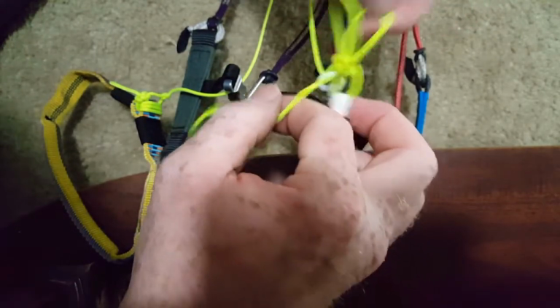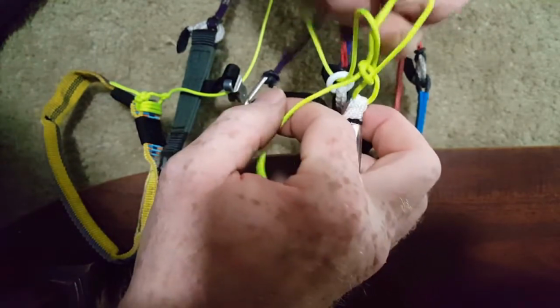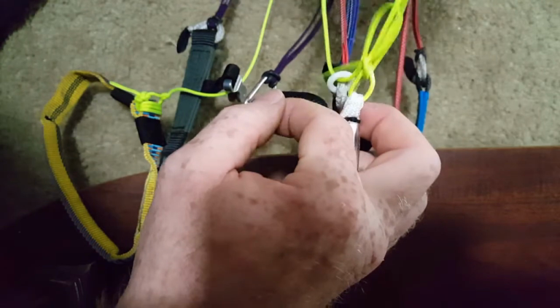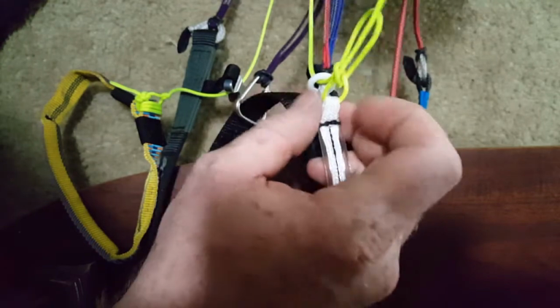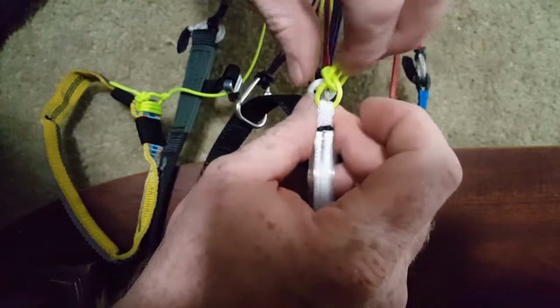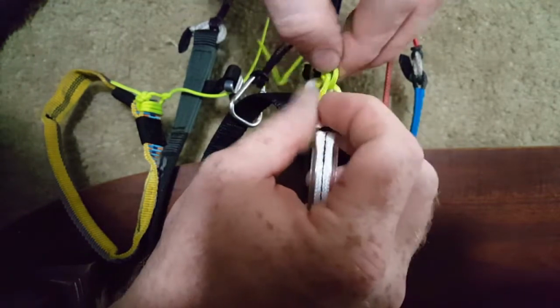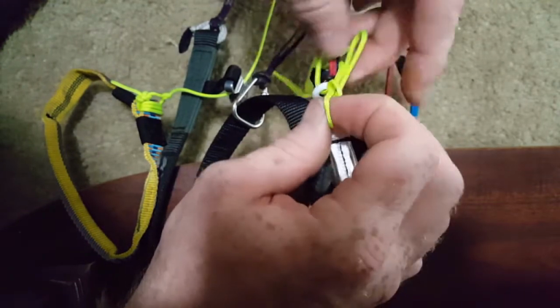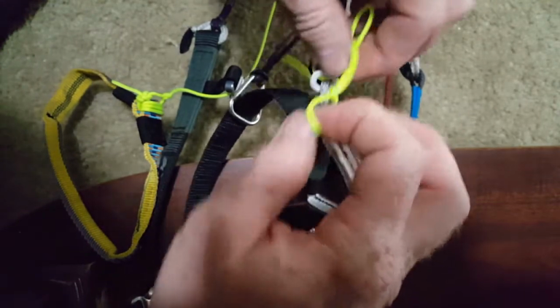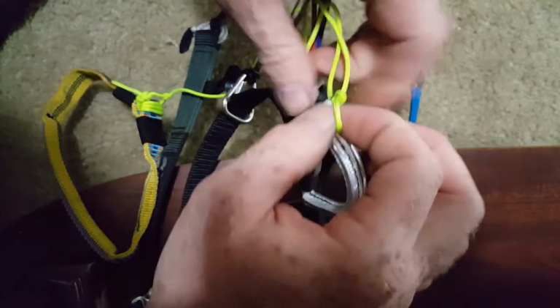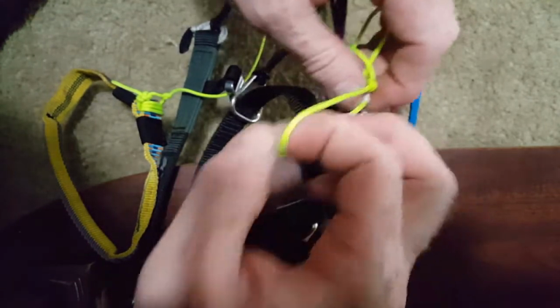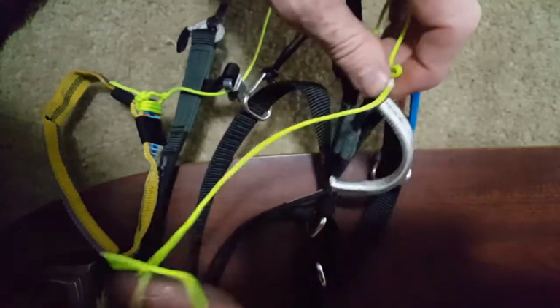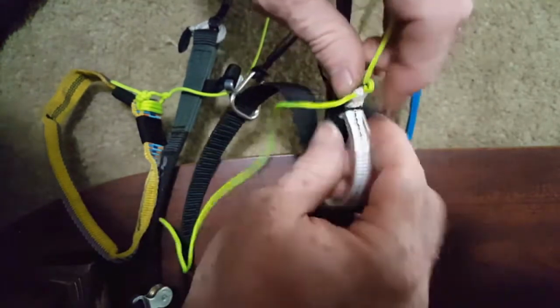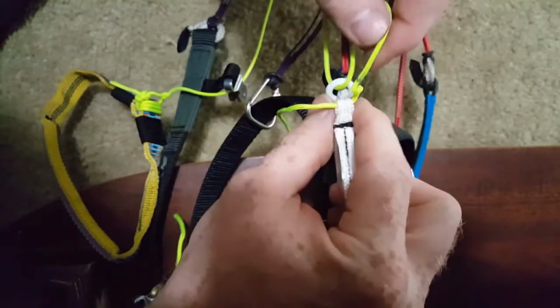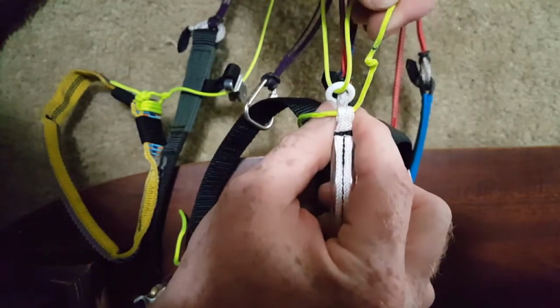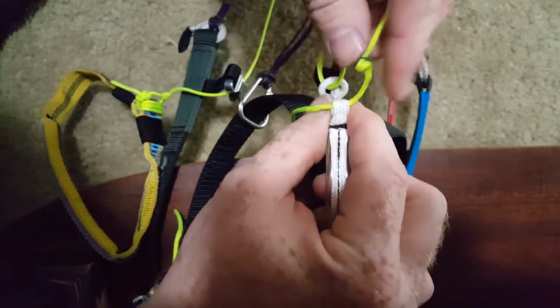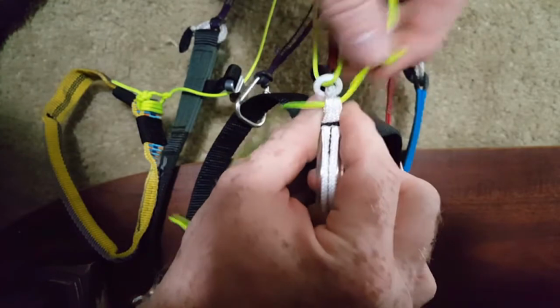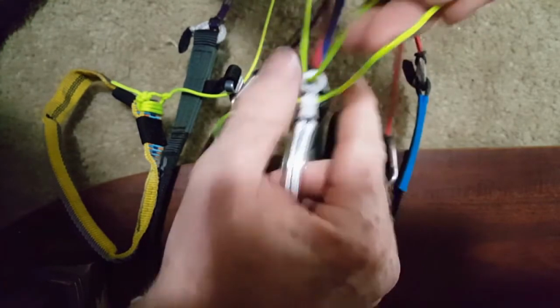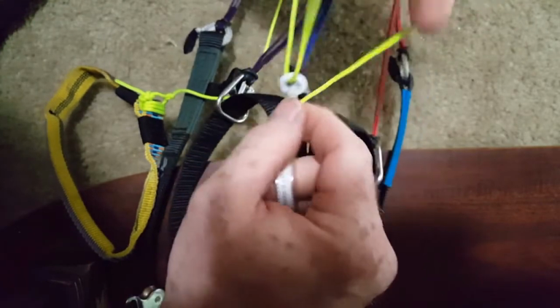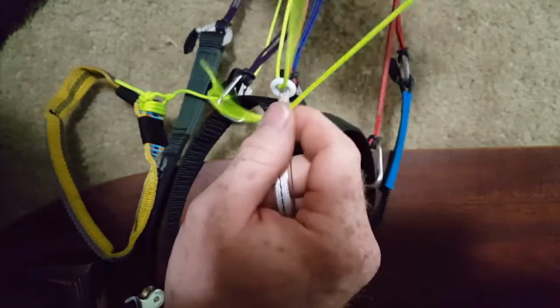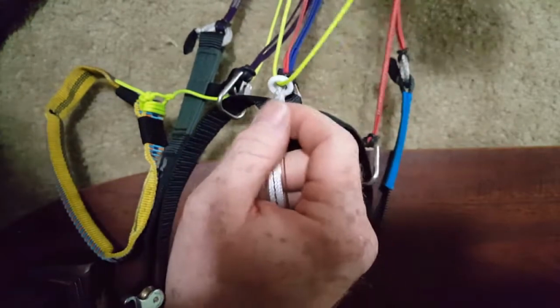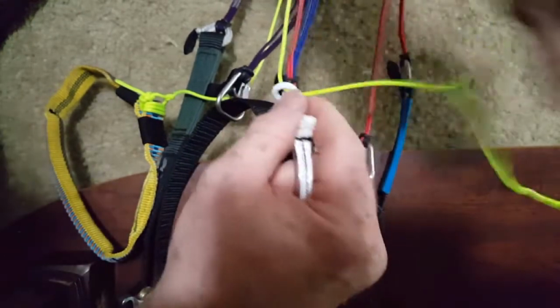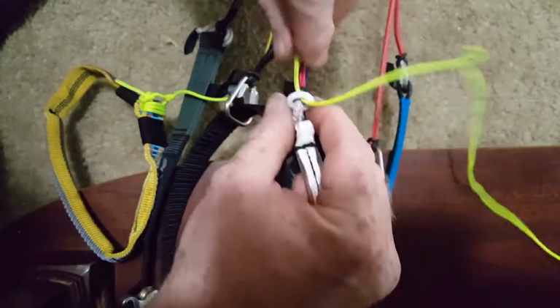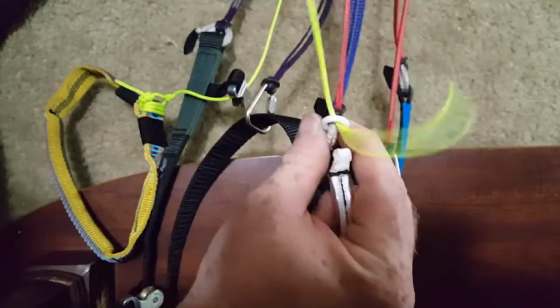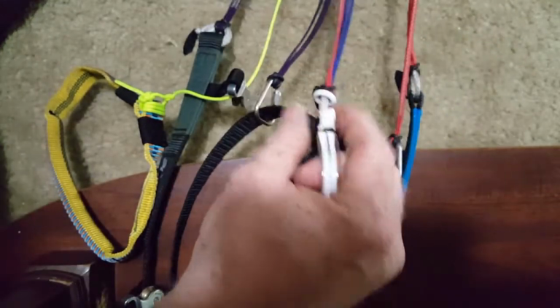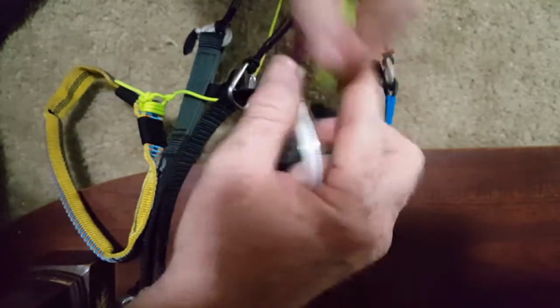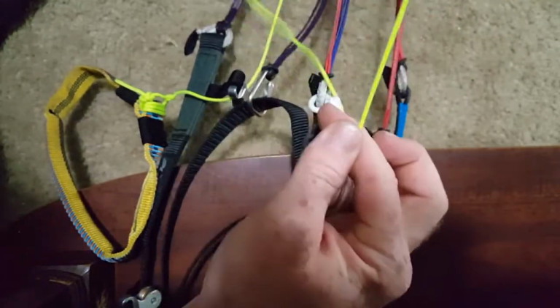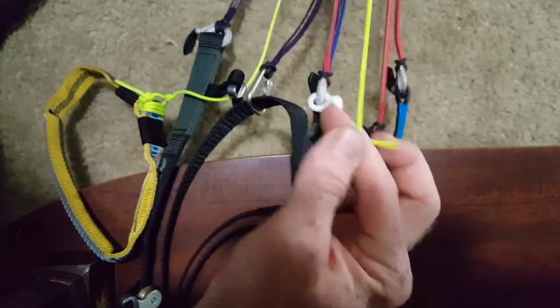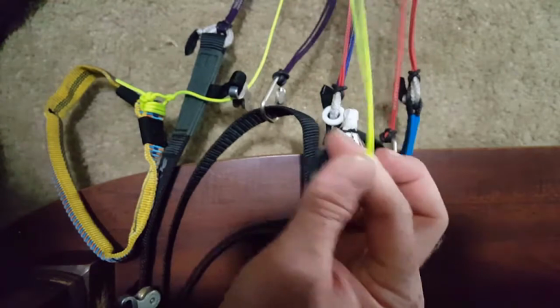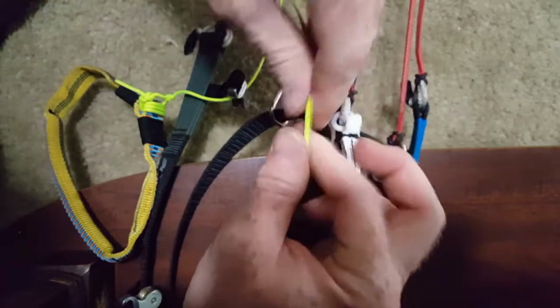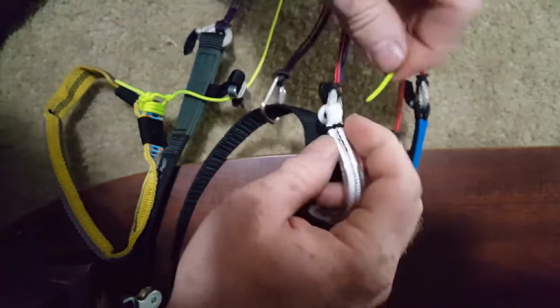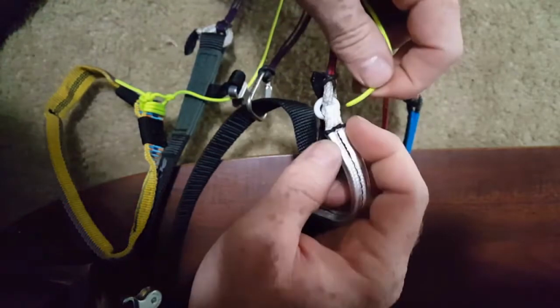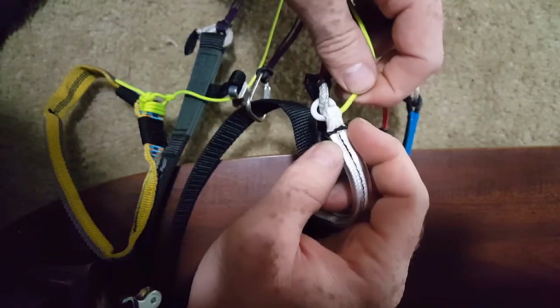I think the YouTube video I saw called it a brake toggle knot or something. I'm just going to deconstruct it and try to replicate it. I've got the other one still attached so I can refer back to it. It almost looks like a bowline — I've always said bowline.